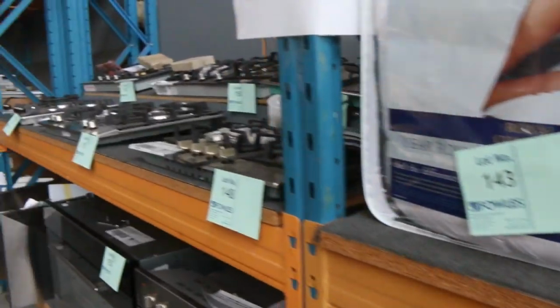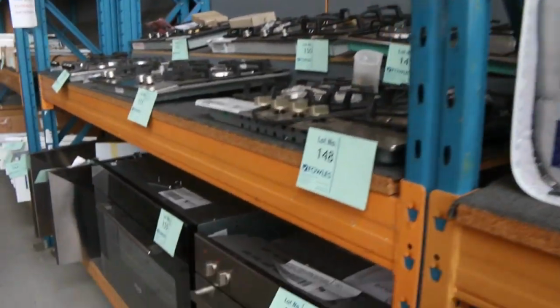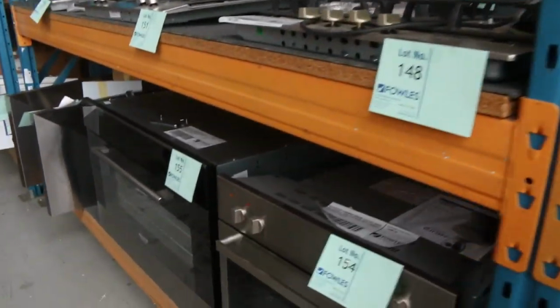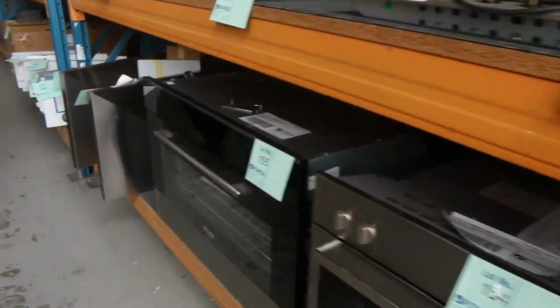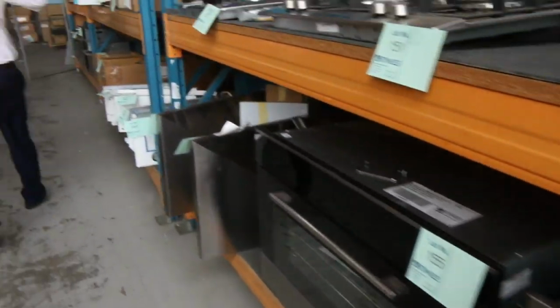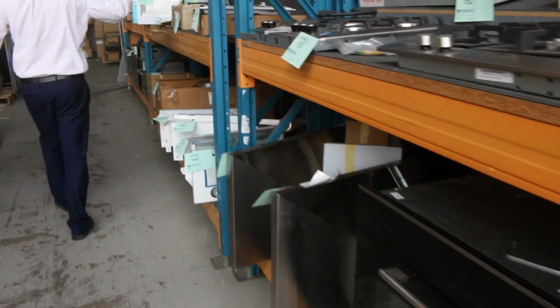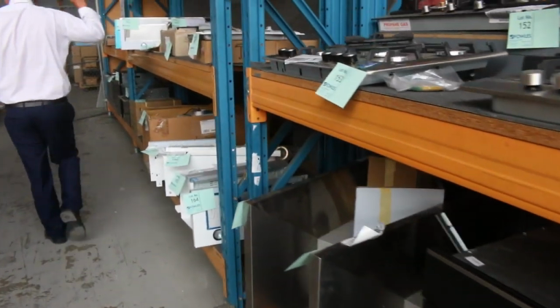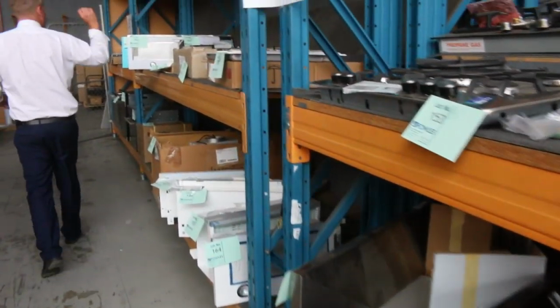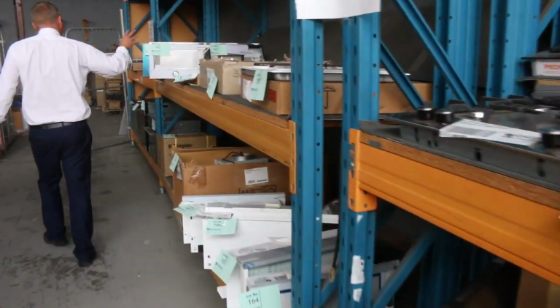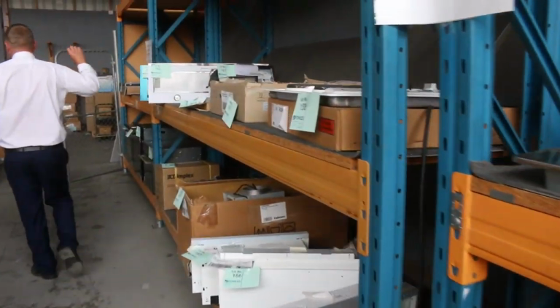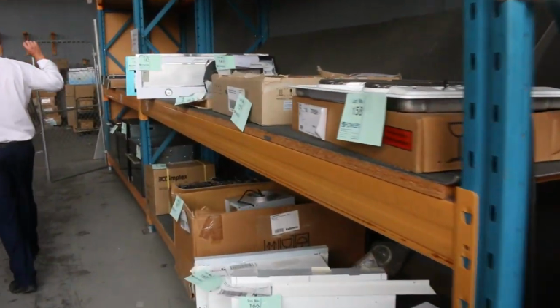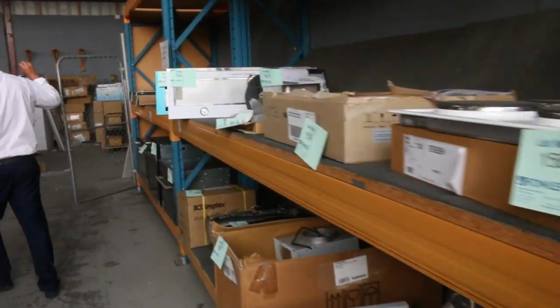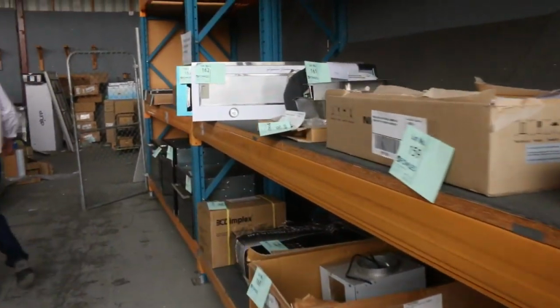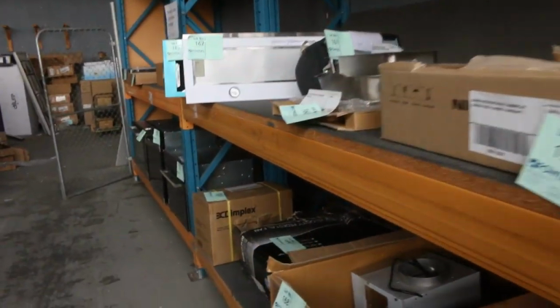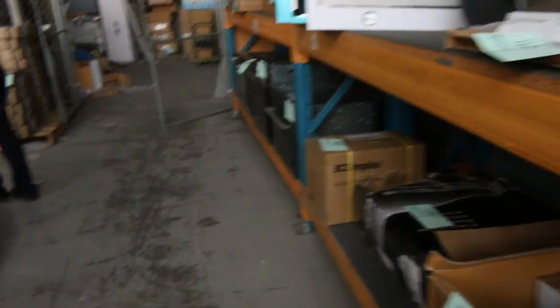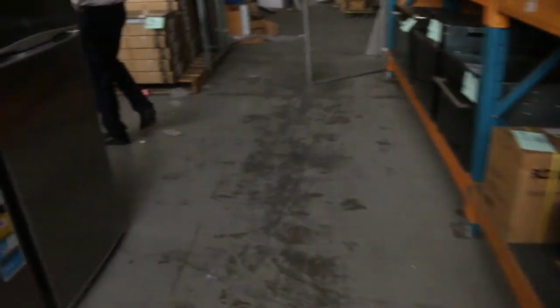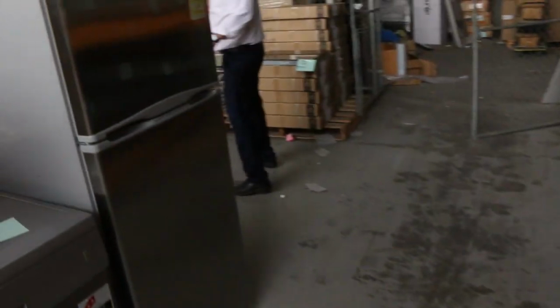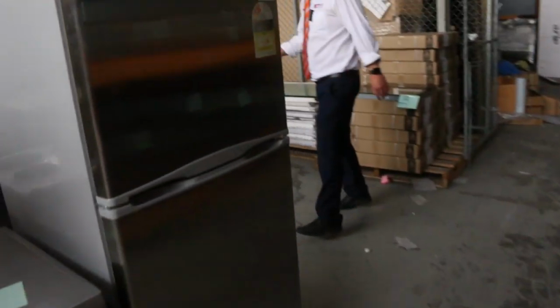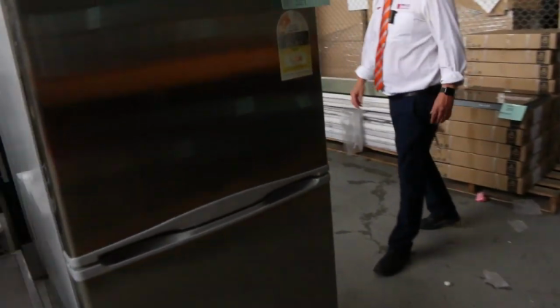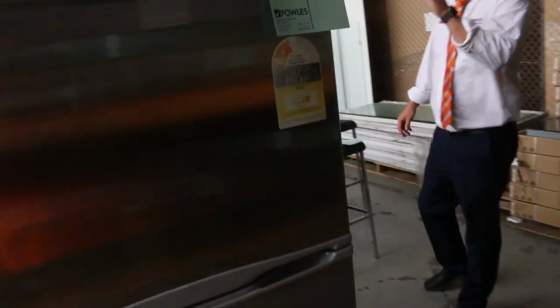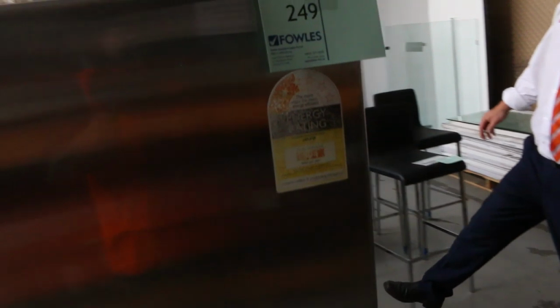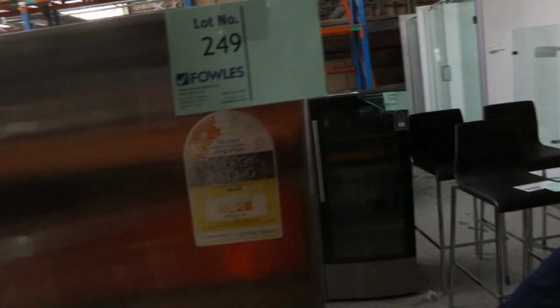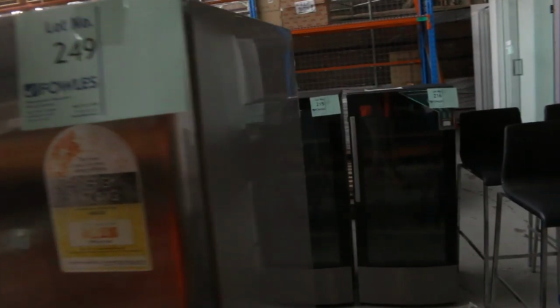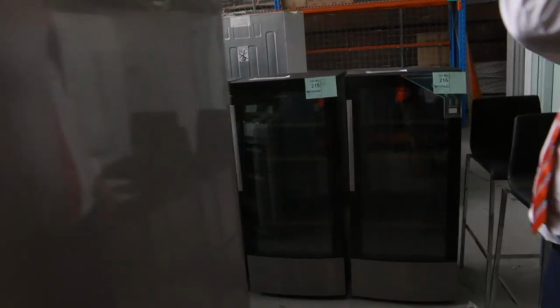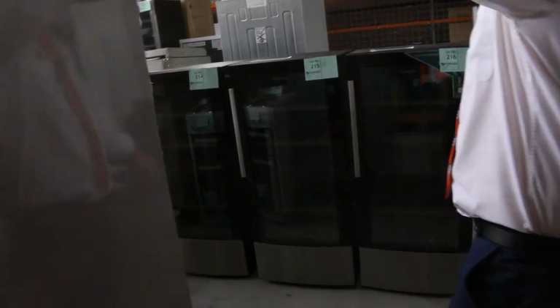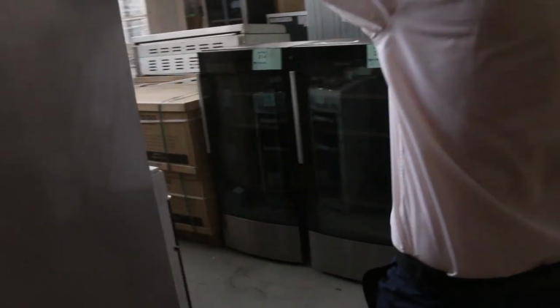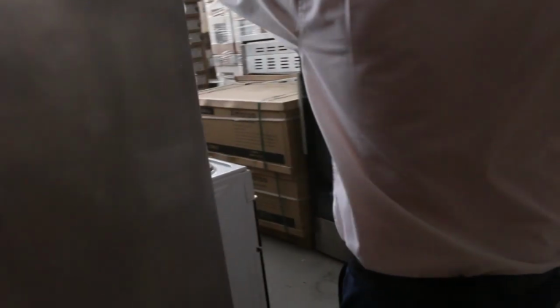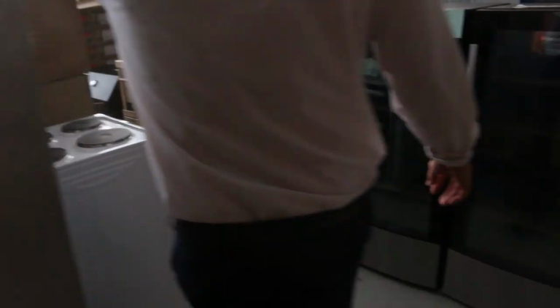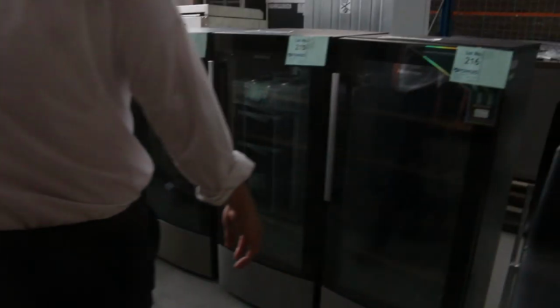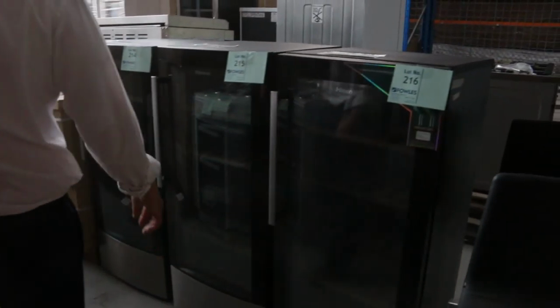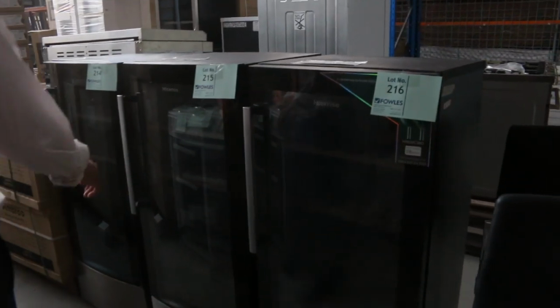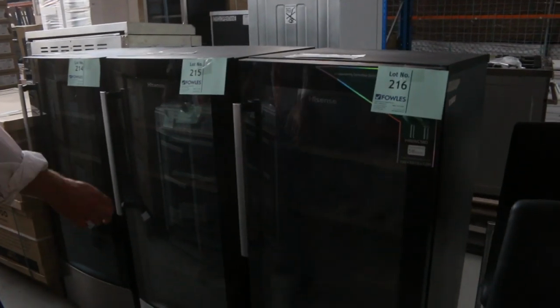Heaps of Omega dishwashers. Gas cooktops, electric cooktops. There's some really nice Fisher and Paykel cooktops as well.